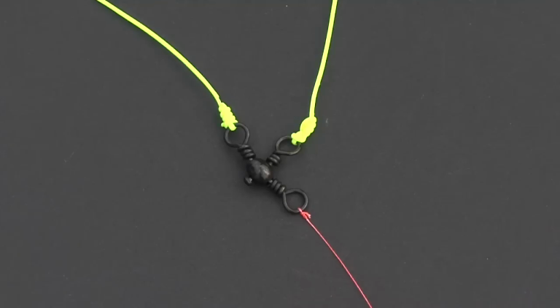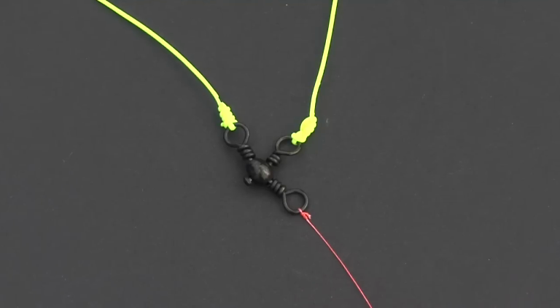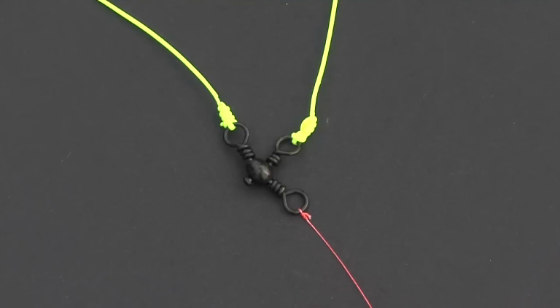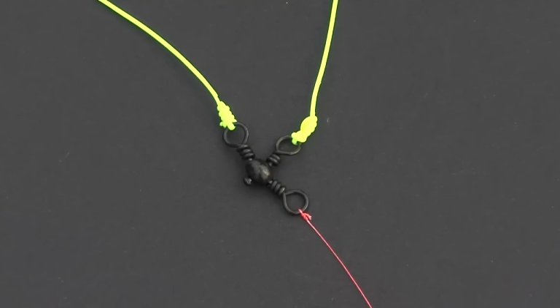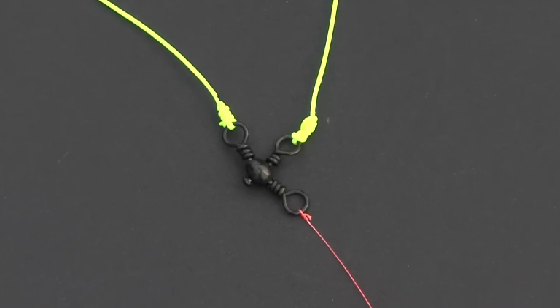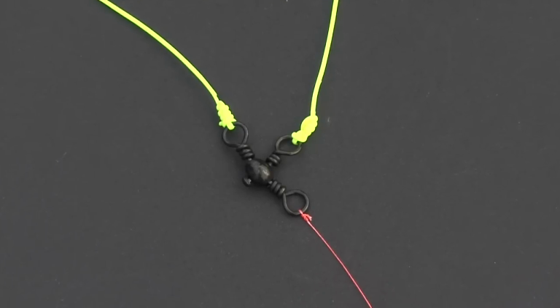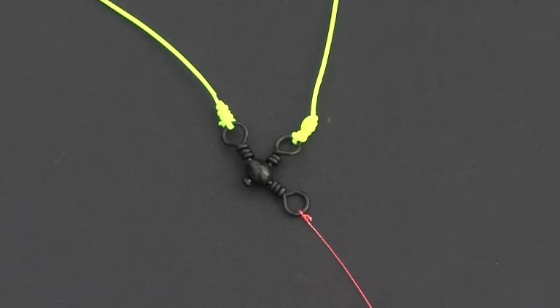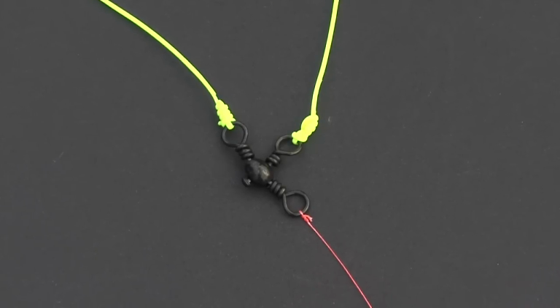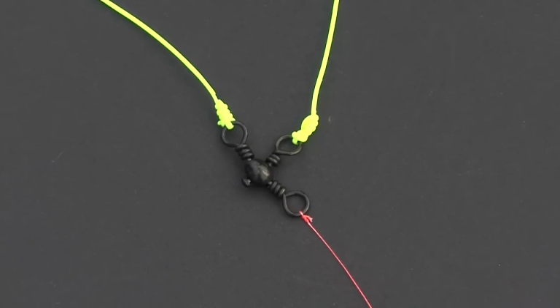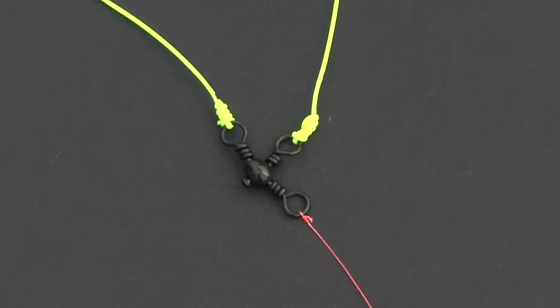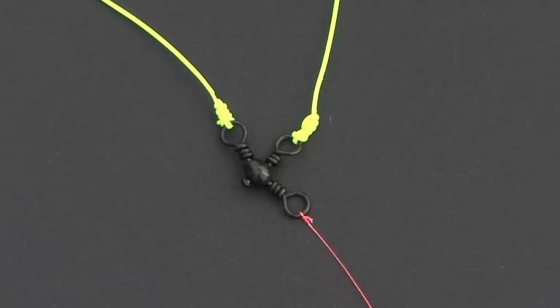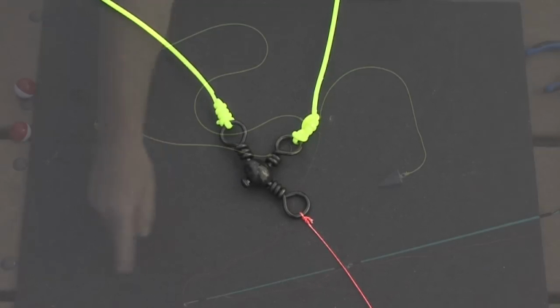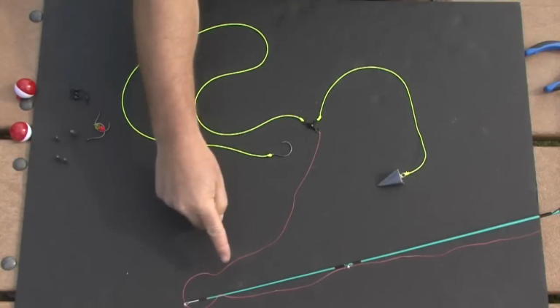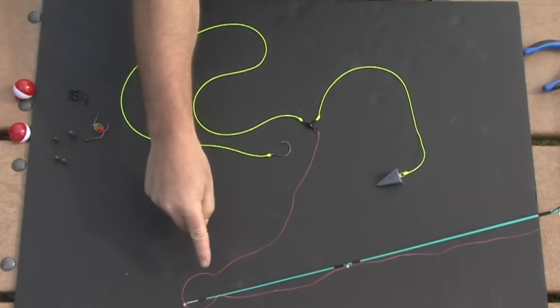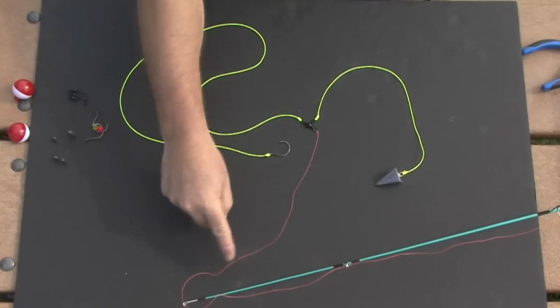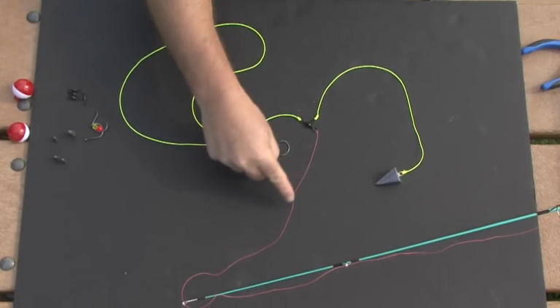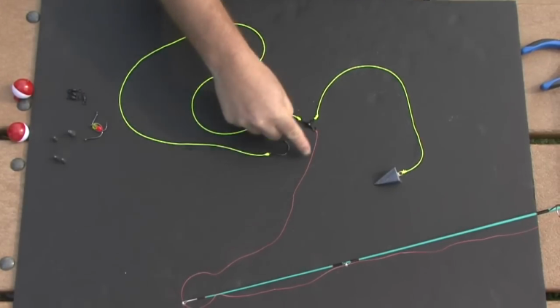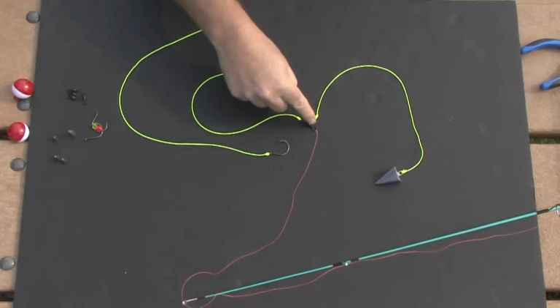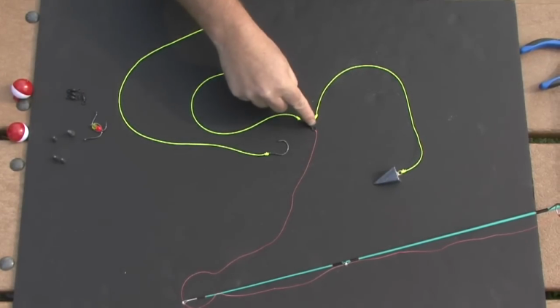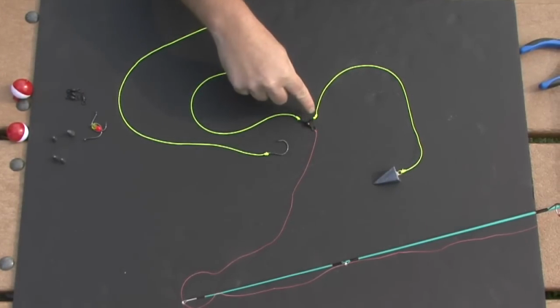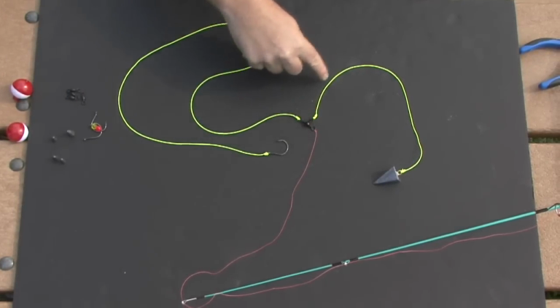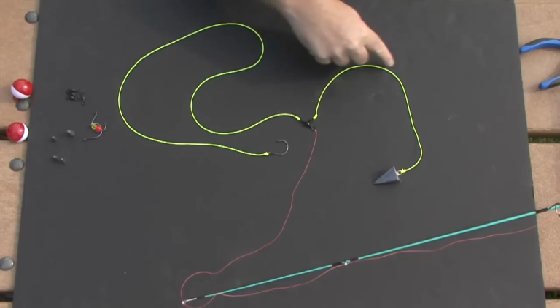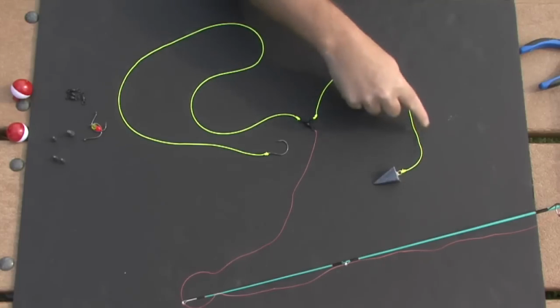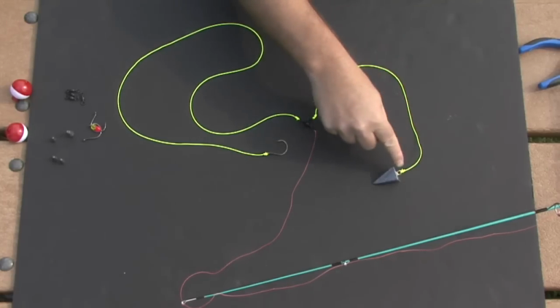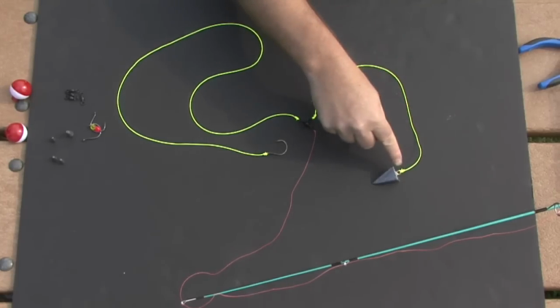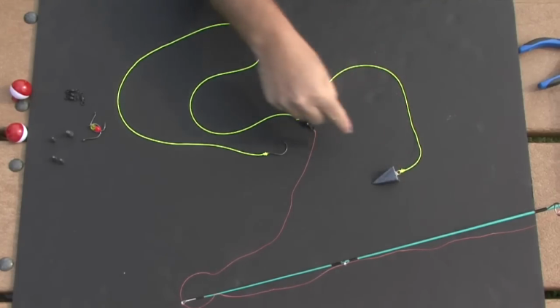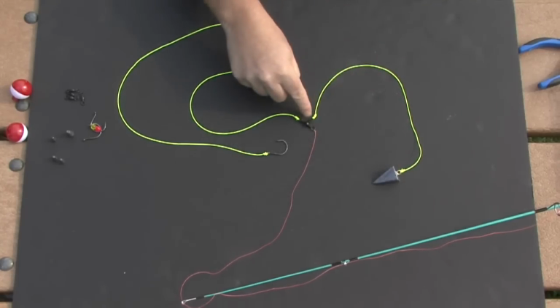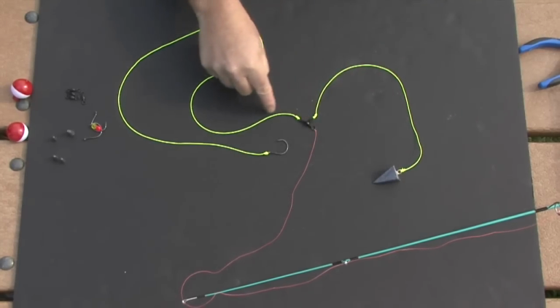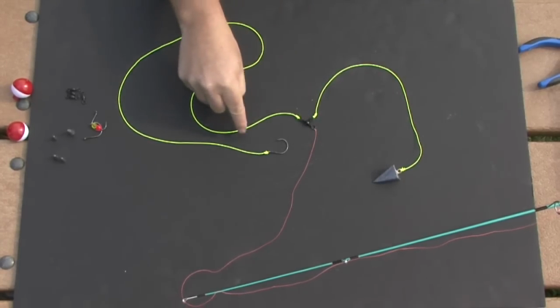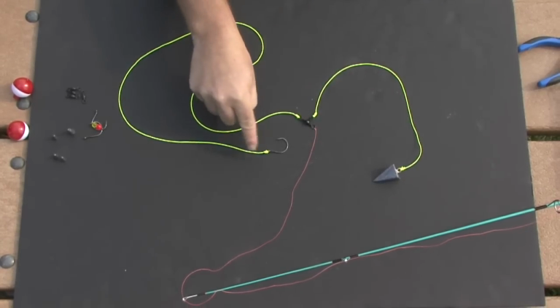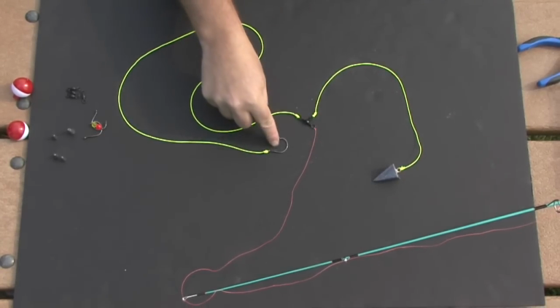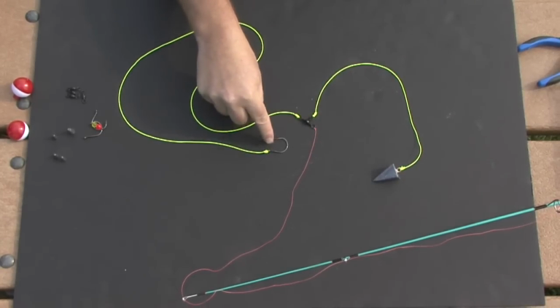The three-way rig gets its name from the main swivel used on the rig. One swivel attaches to your reel, the second swivel attaches to your sinker, and the third swivel attaches to your hook.